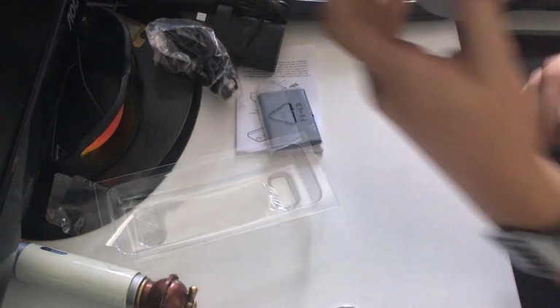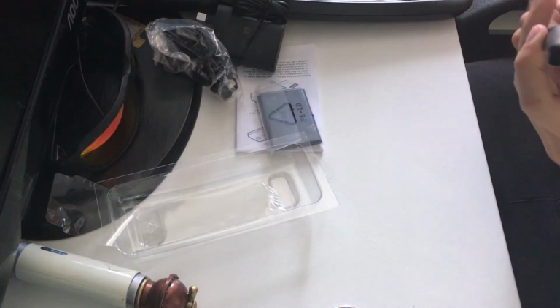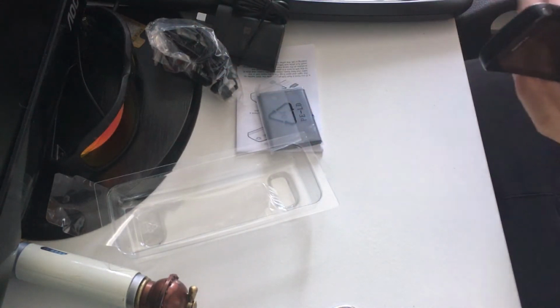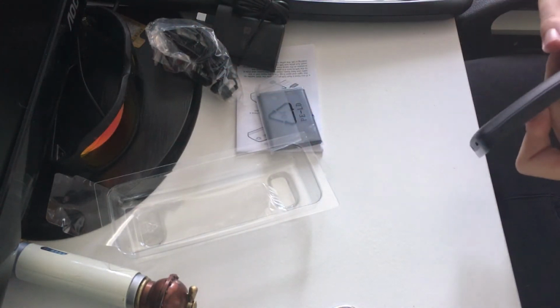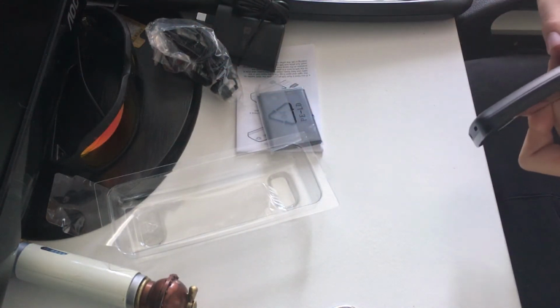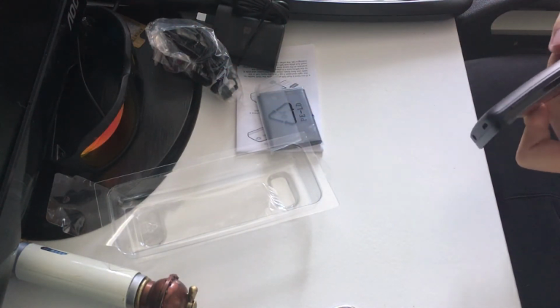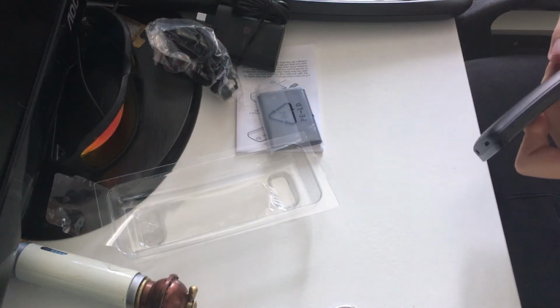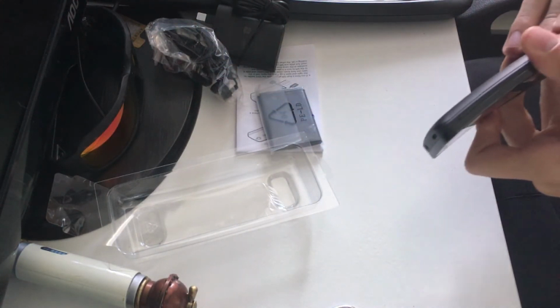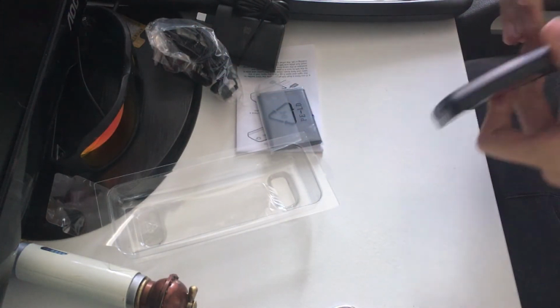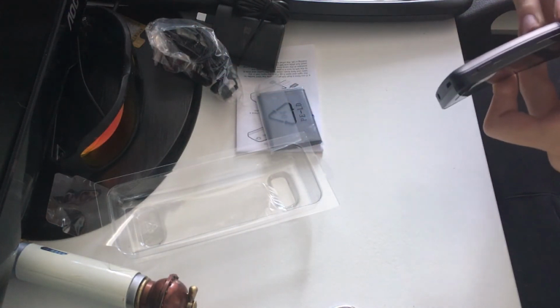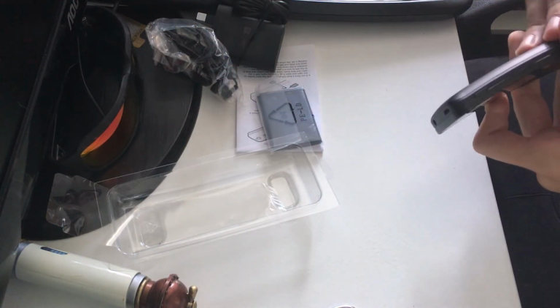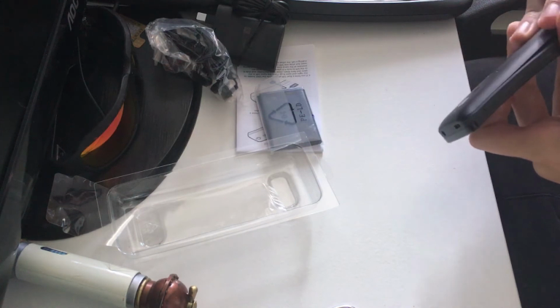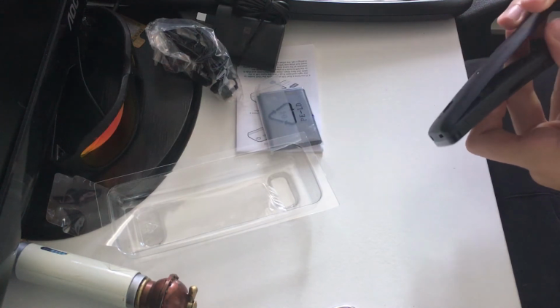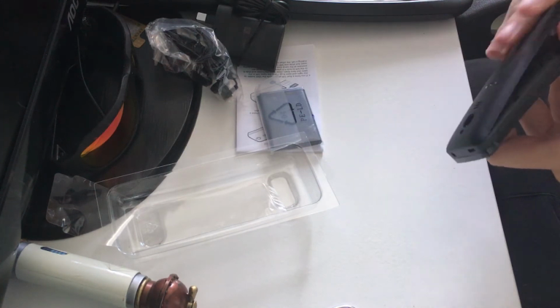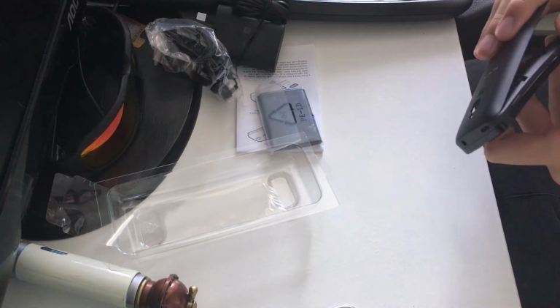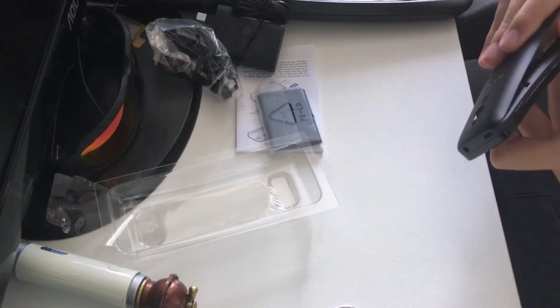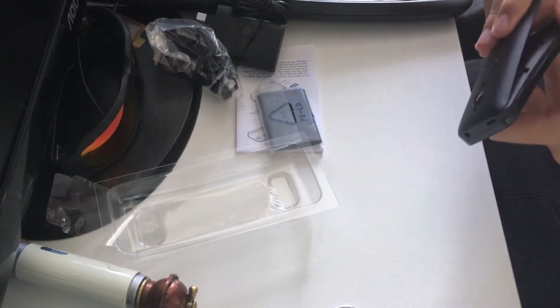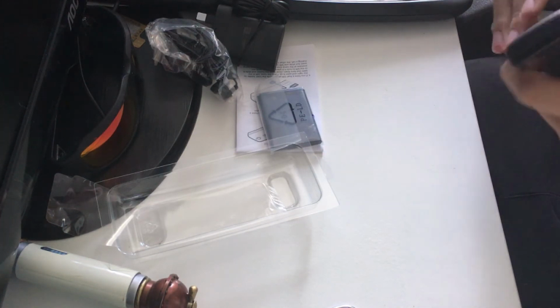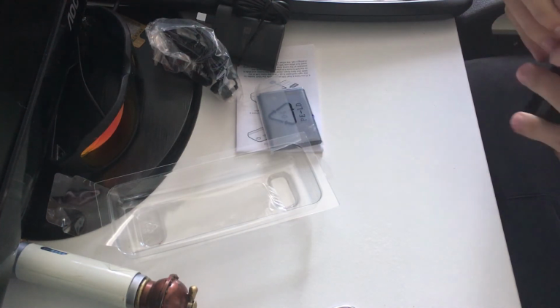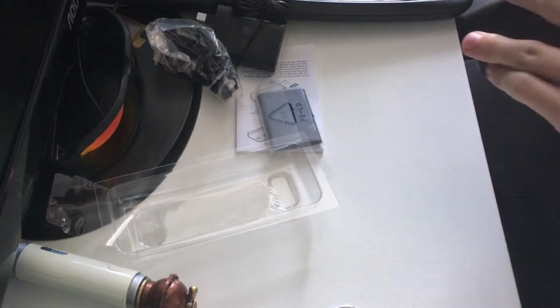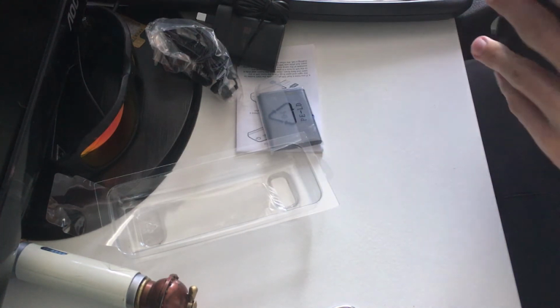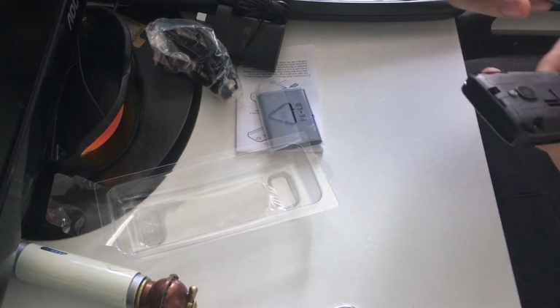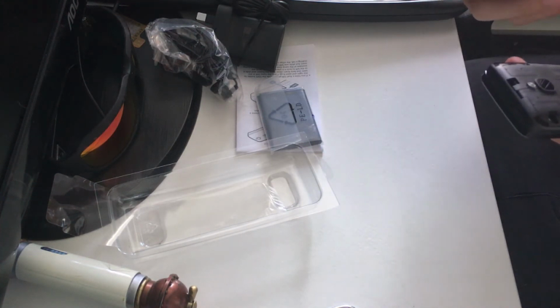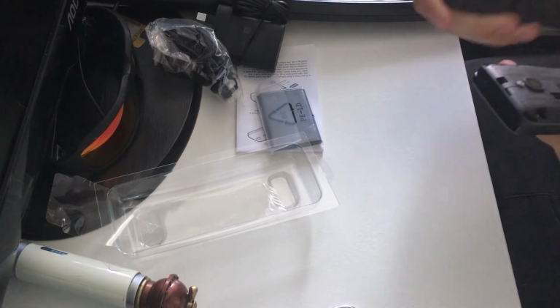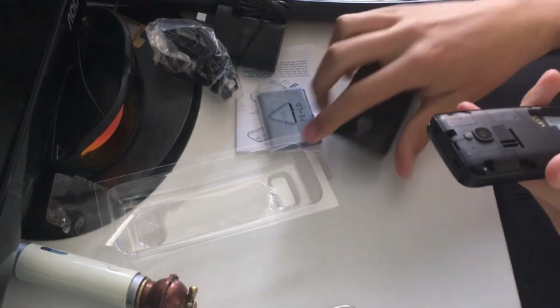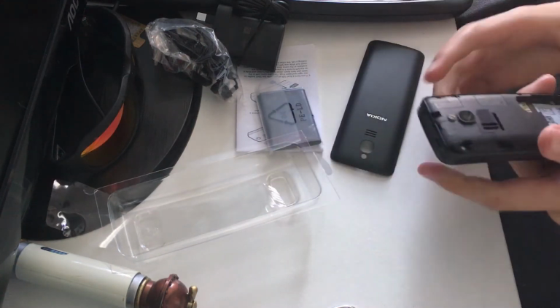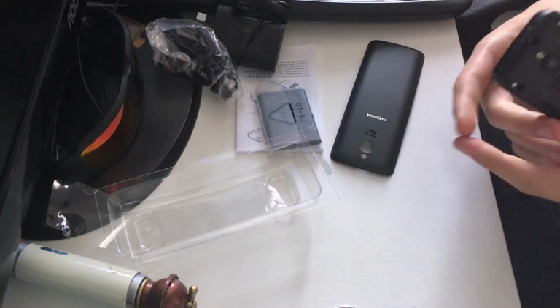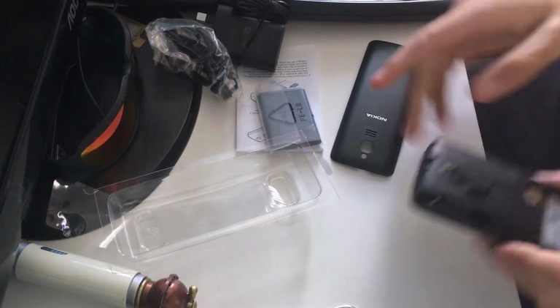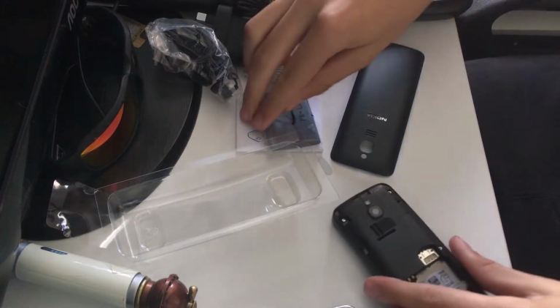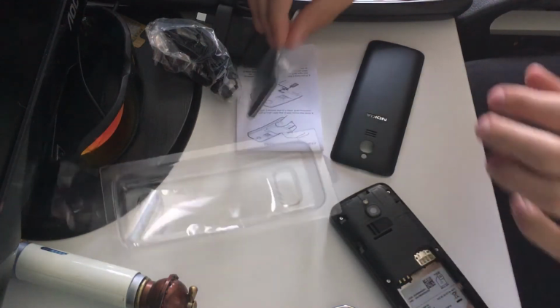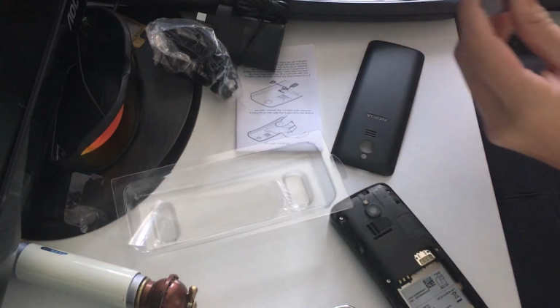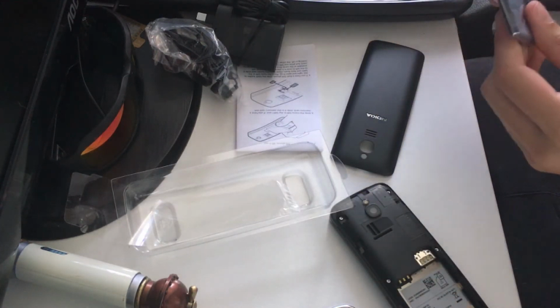Let's quickly open it and we will get my SIM card in. Well, we won't get my SIM card in — I'll try and do that myself because I don't think my SIM card's going to fit. But this is going to be my new phone for a while, until I get my iPhone 7.